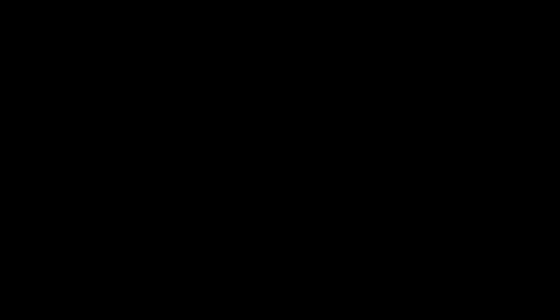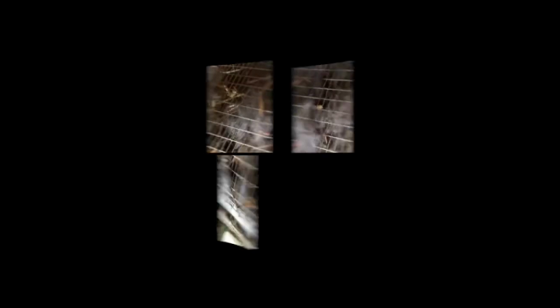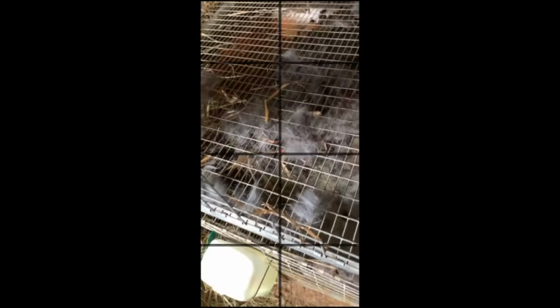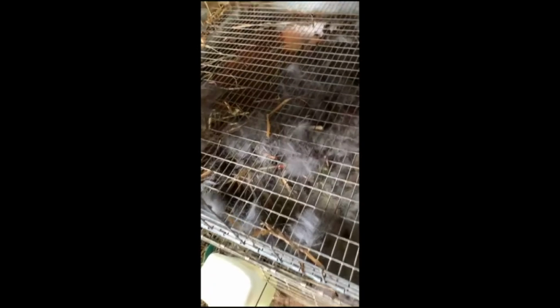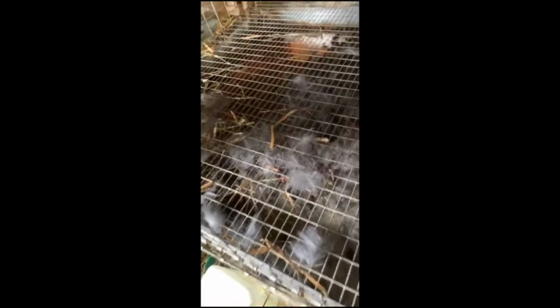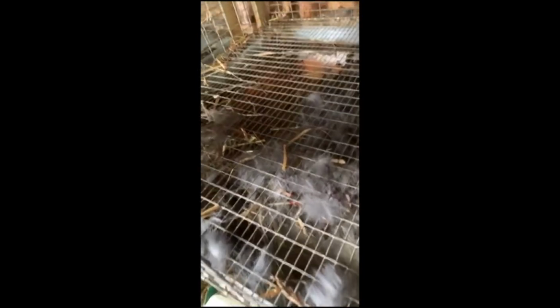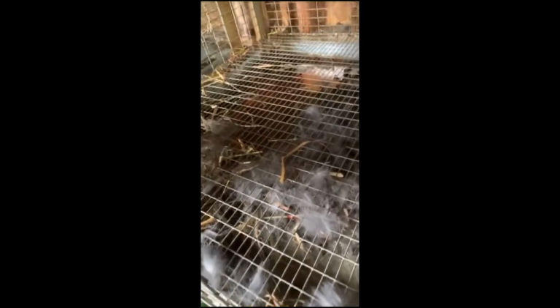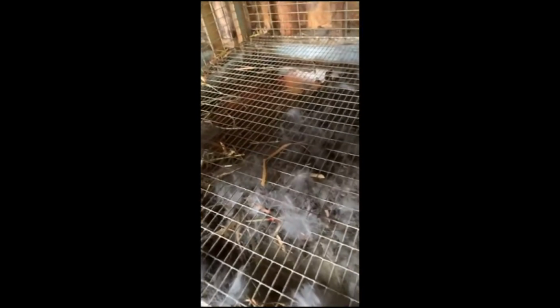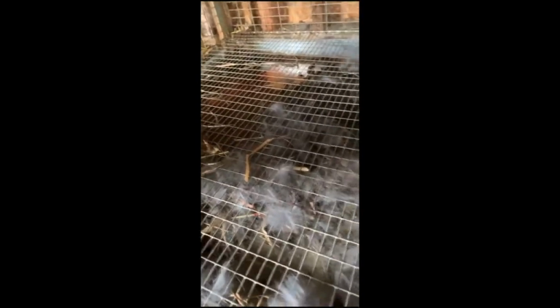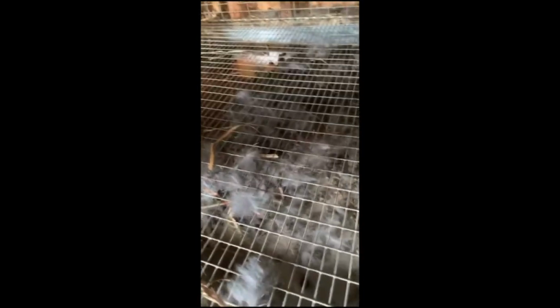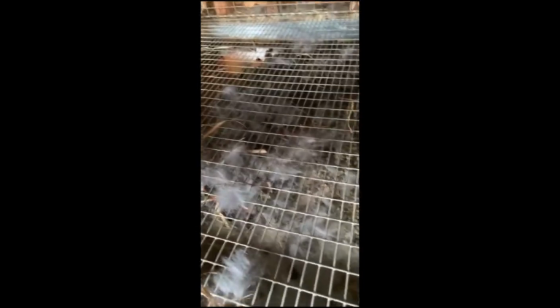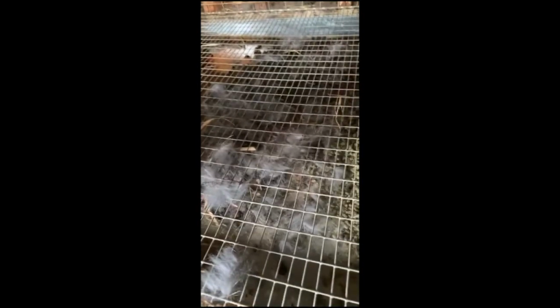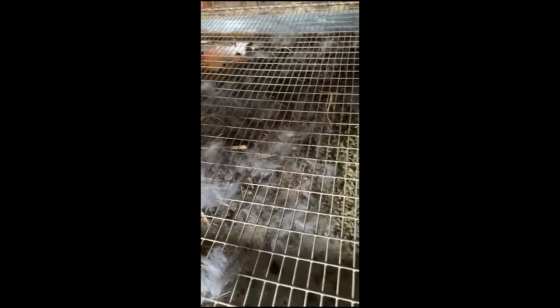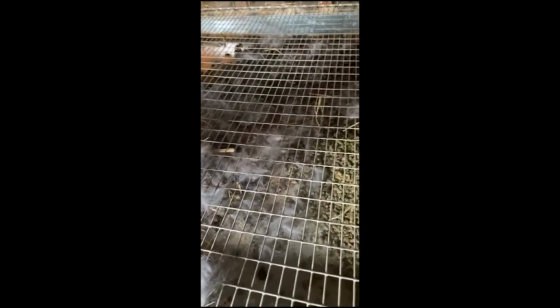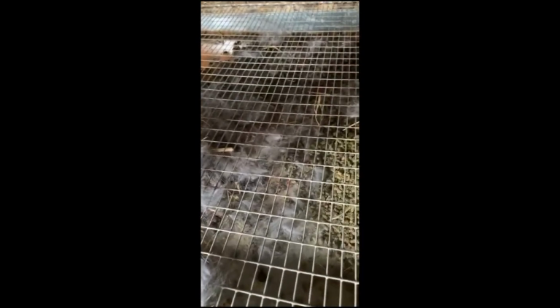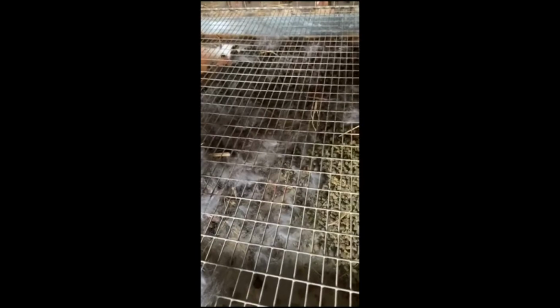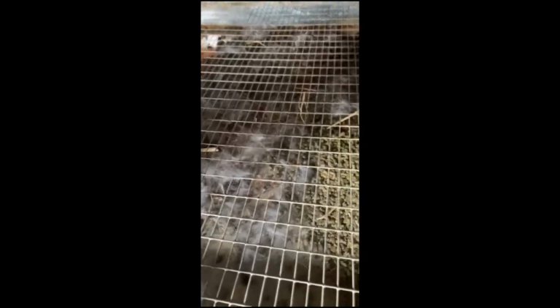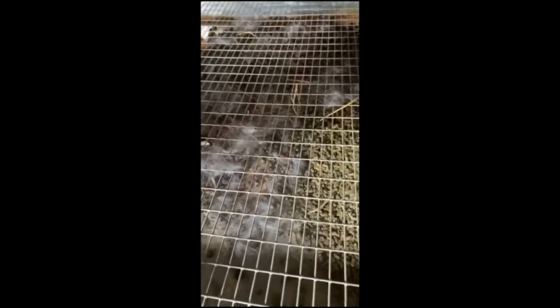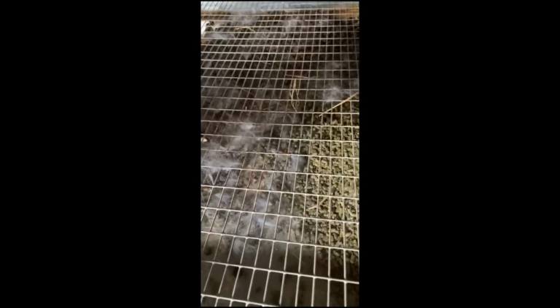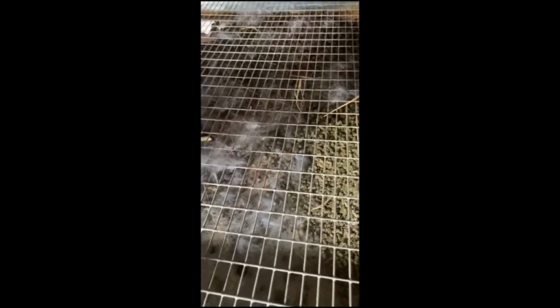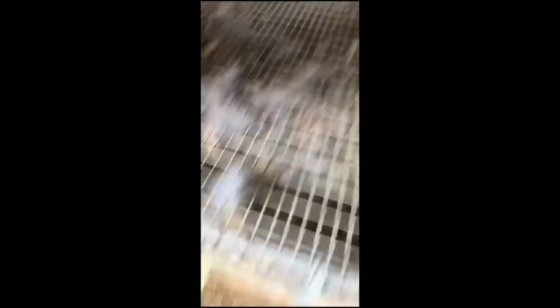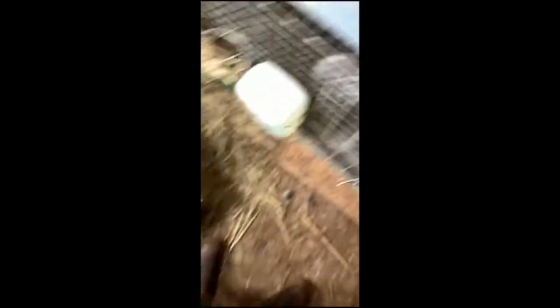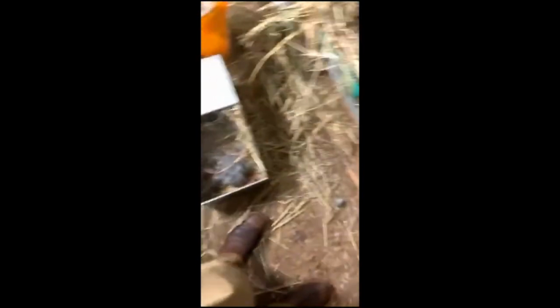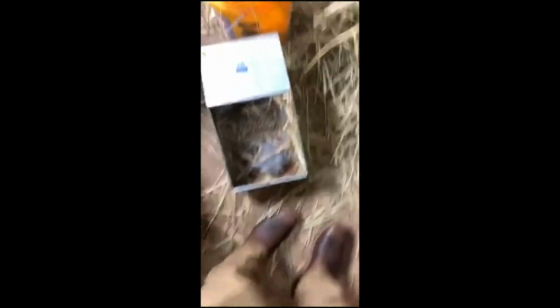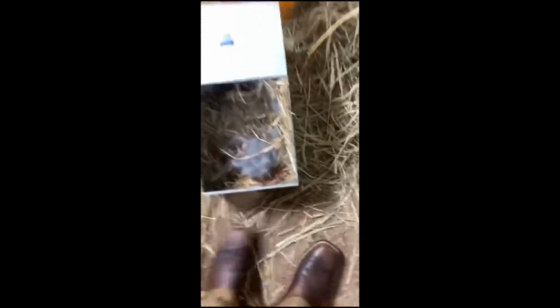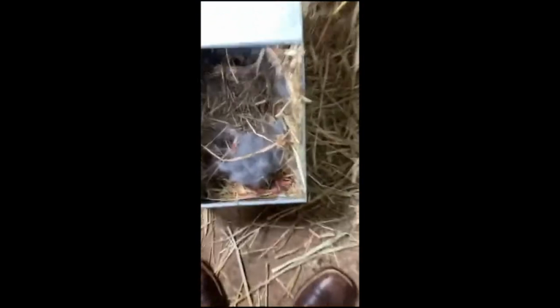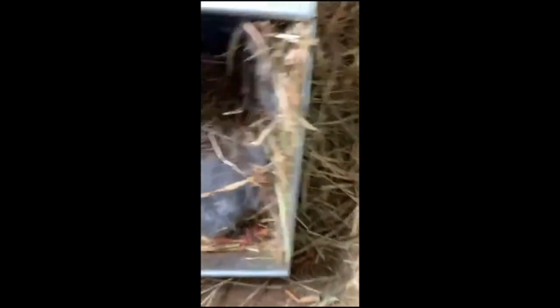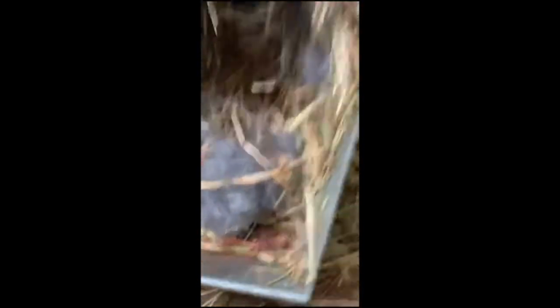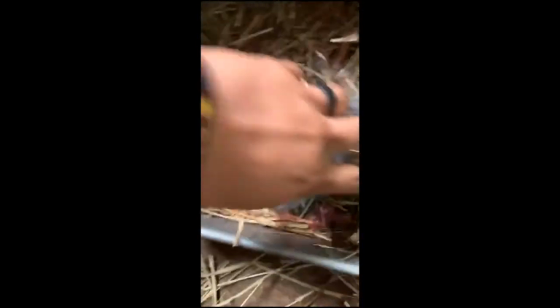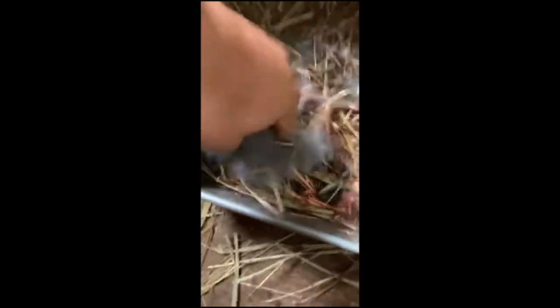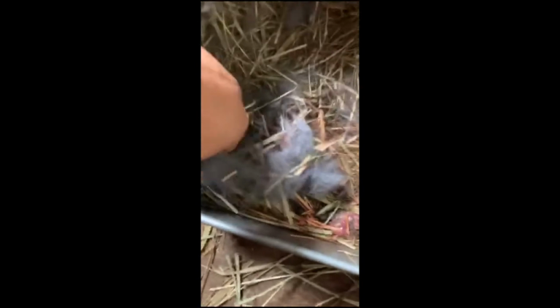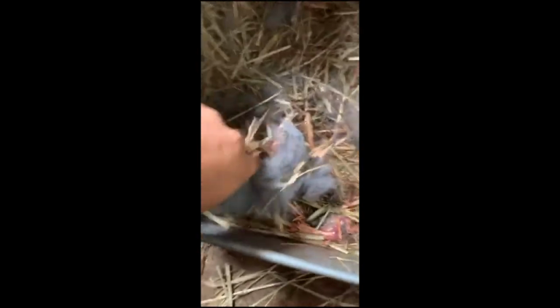This mama had babies last night. Unfortunately, something happened and one of them was on the grate, and the other ones were sitting out here in the cold.